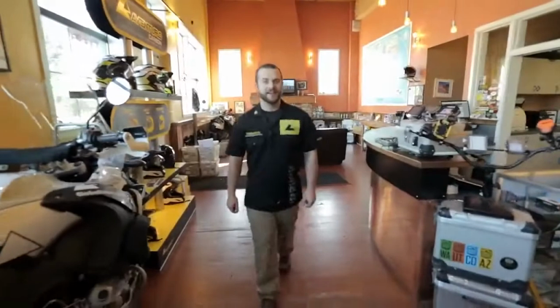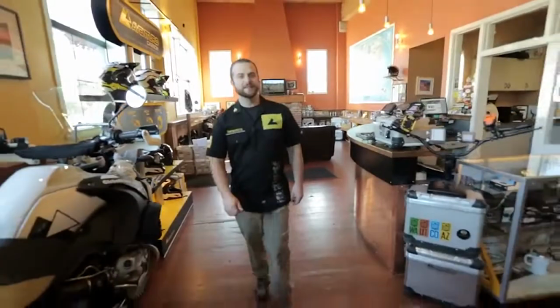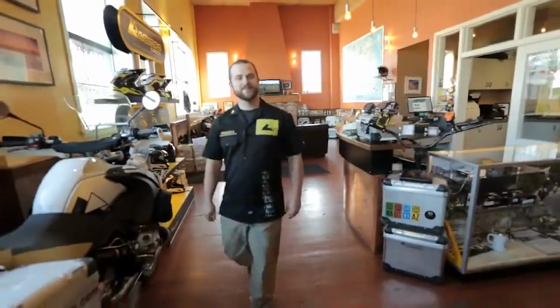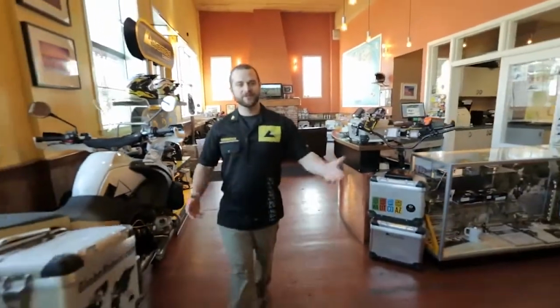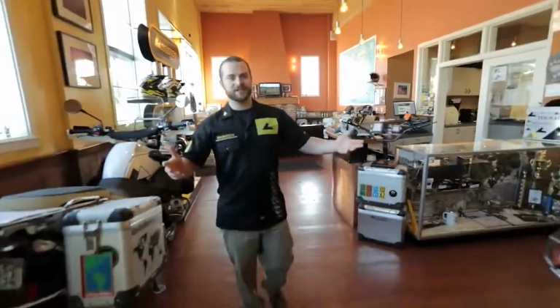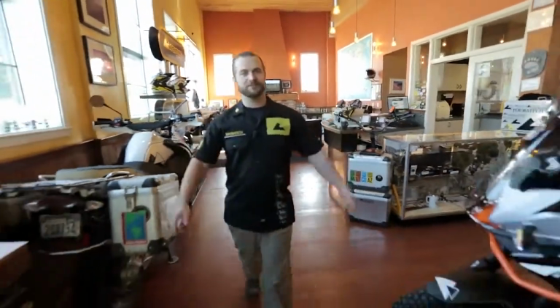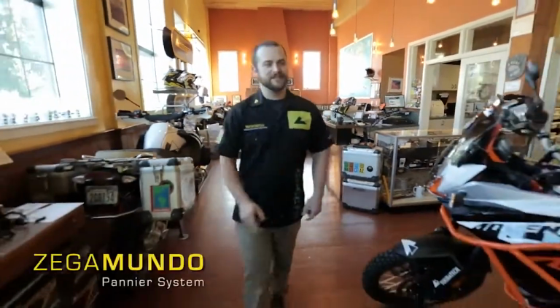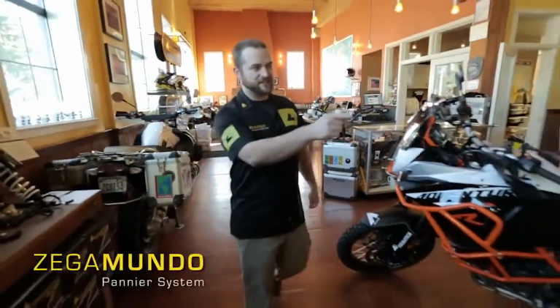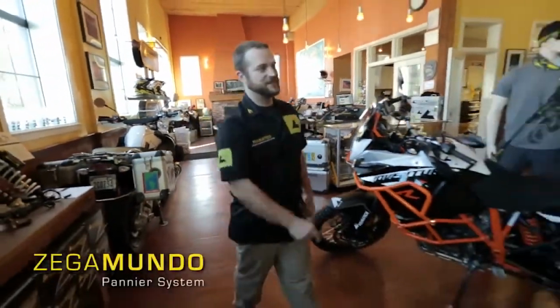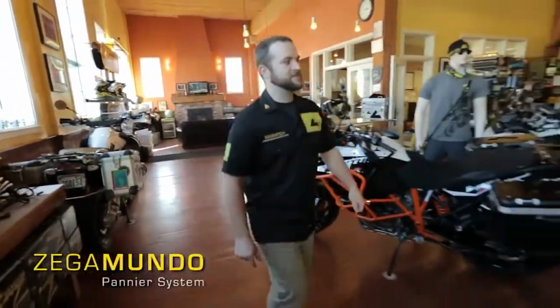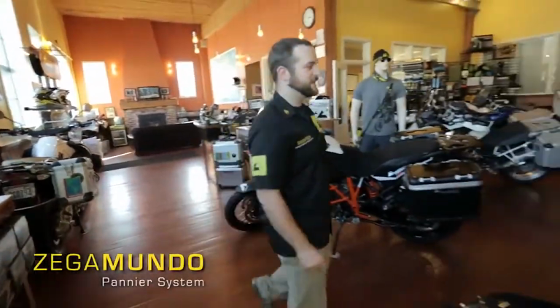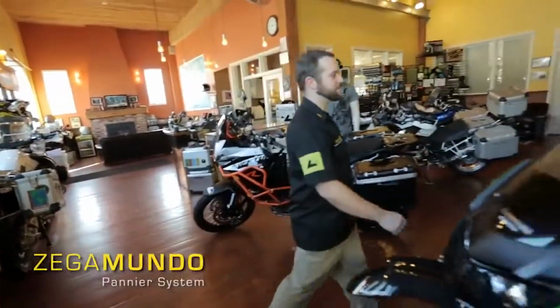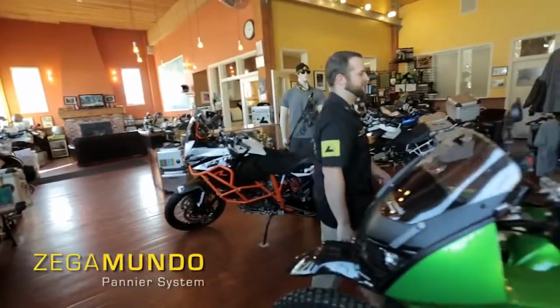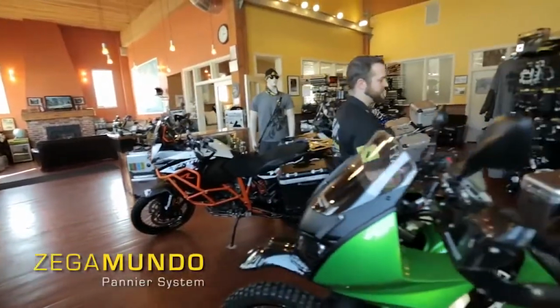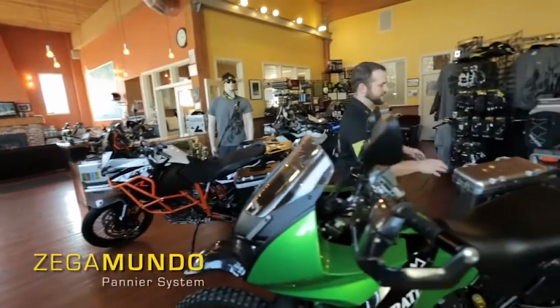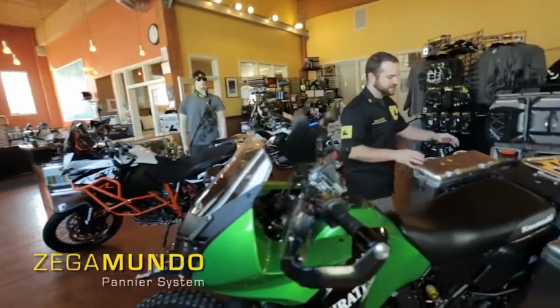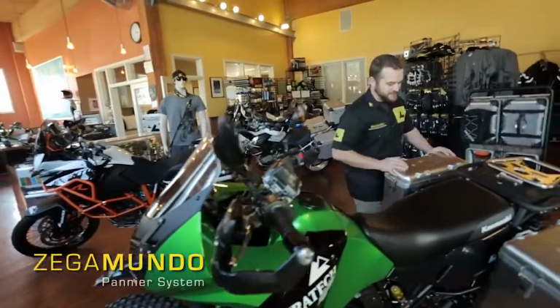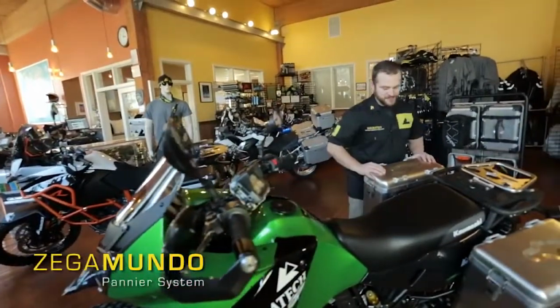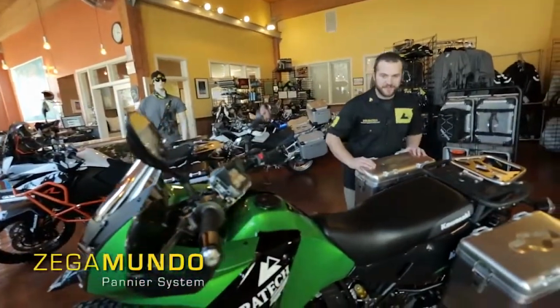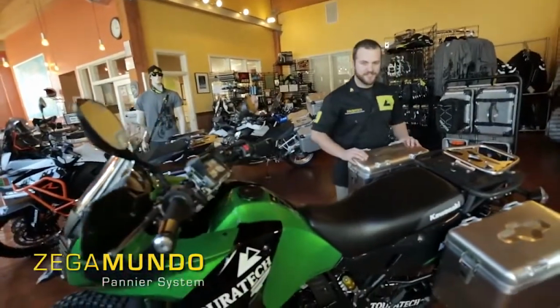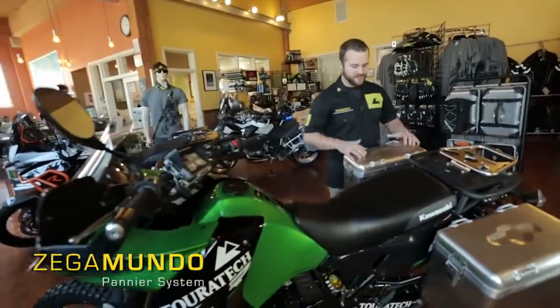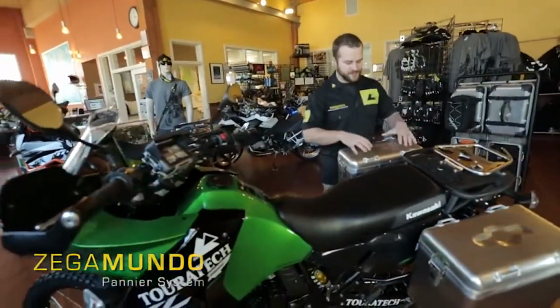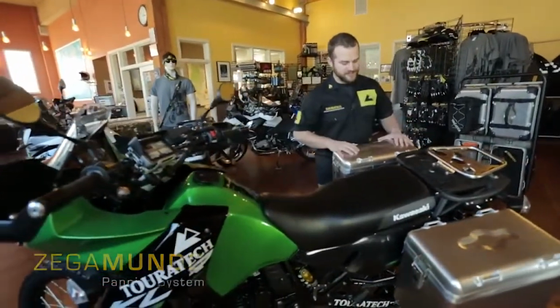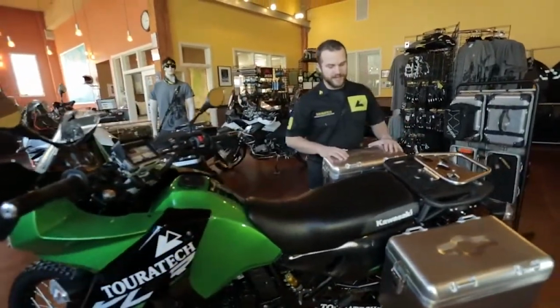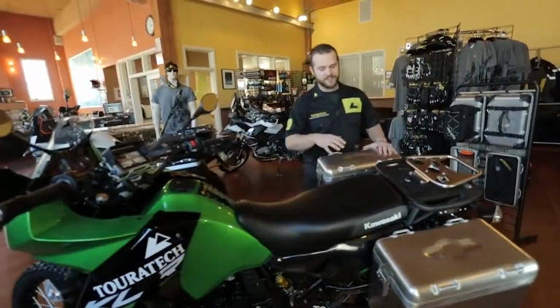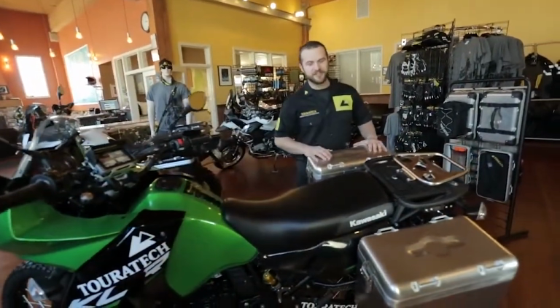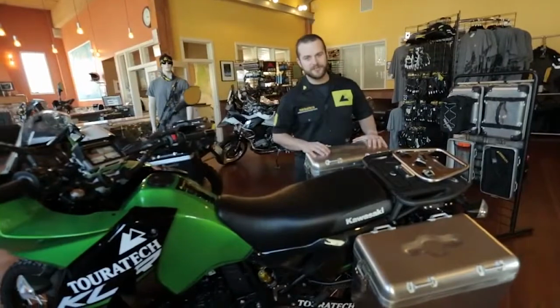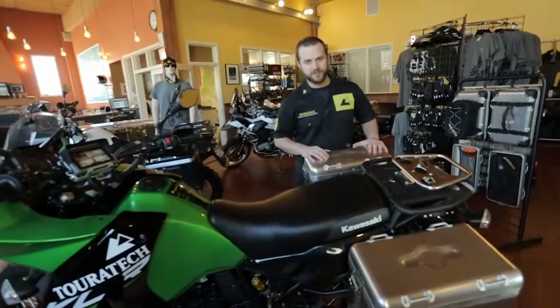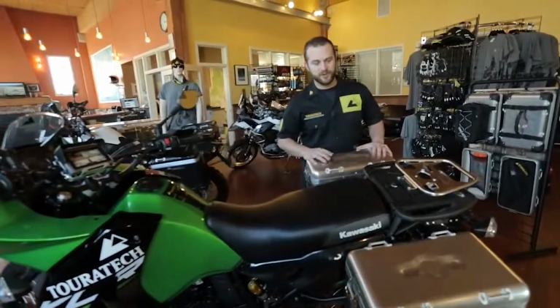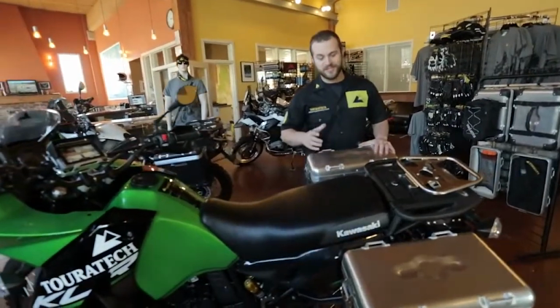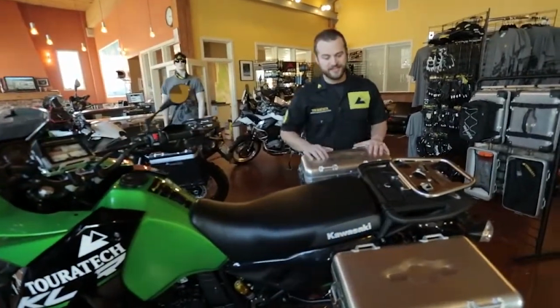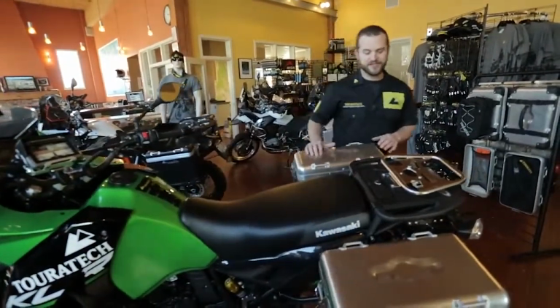Hi, I'm Ian. We're here in the Turrotec showroom. I'd like to talk to you about the Zegamundo panniers. The Turrotec Zegamundo pannier system fits onto the same rack just like you could get with a Zegapro or the Zegaclassic boxes.